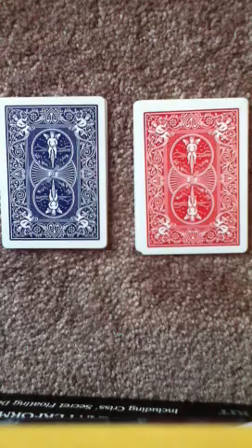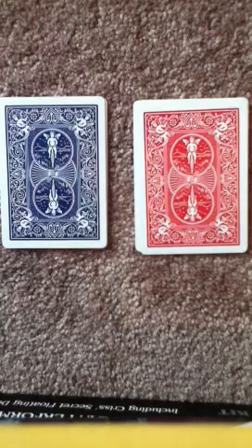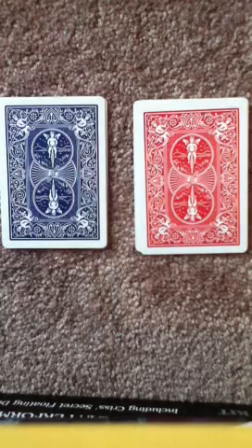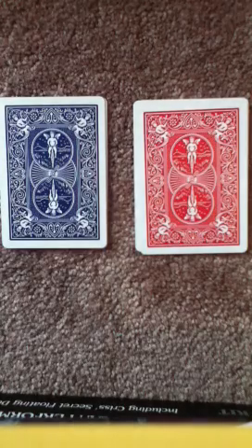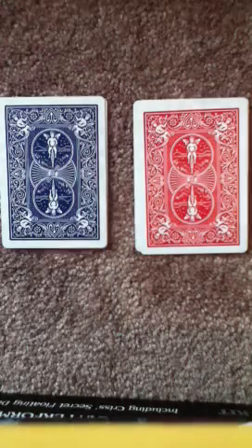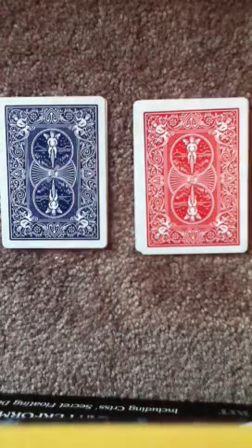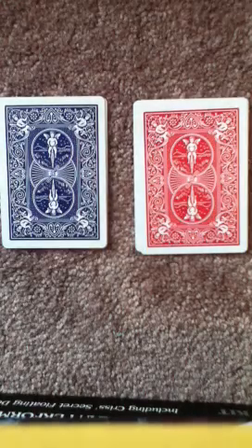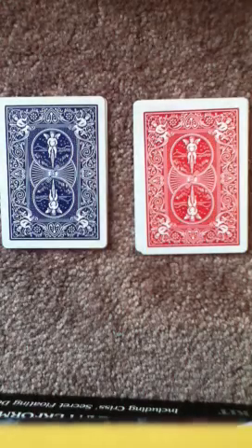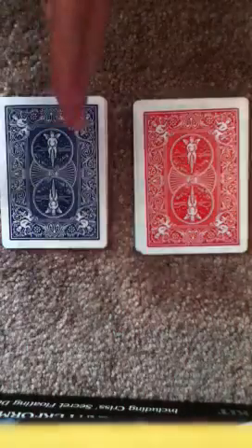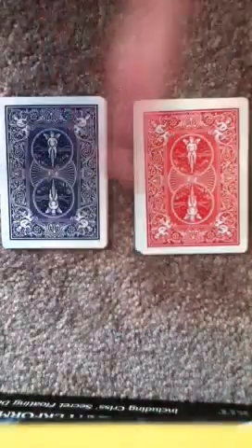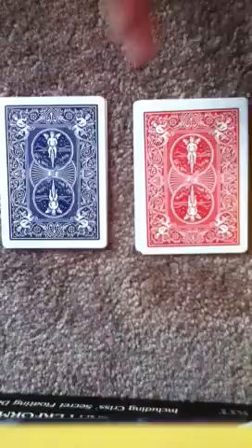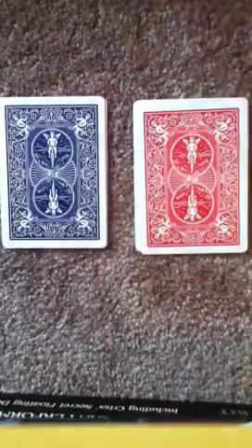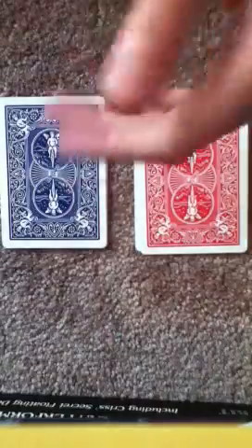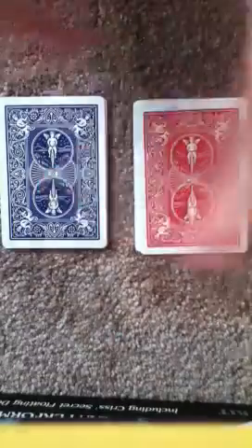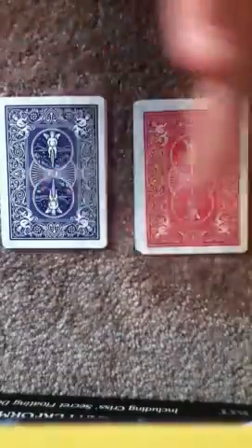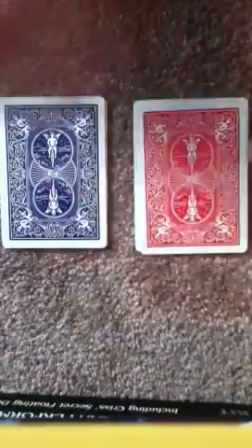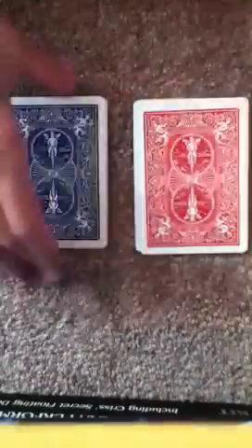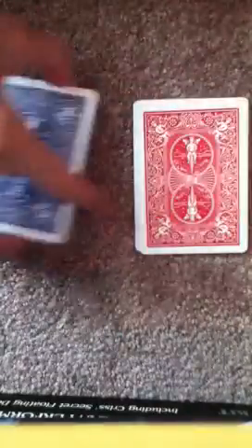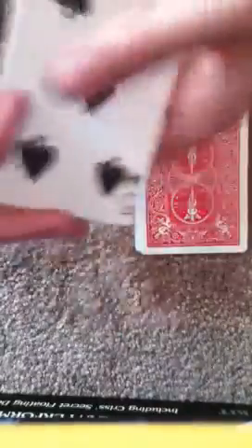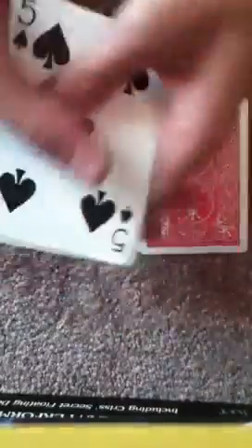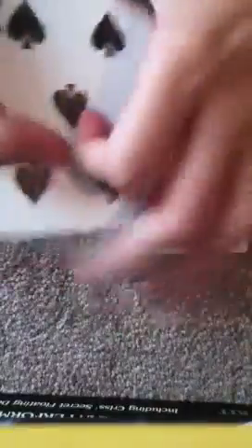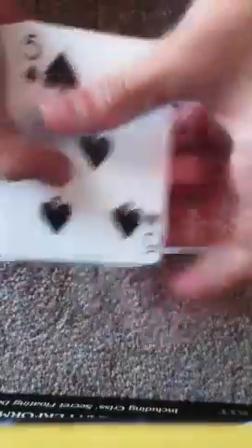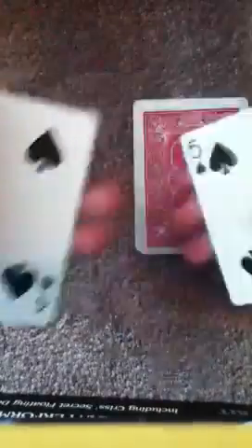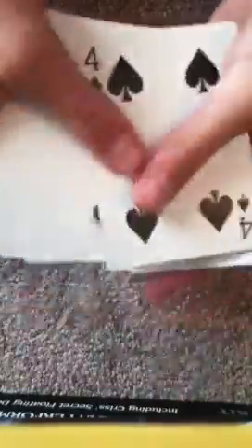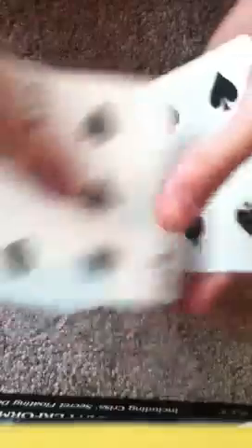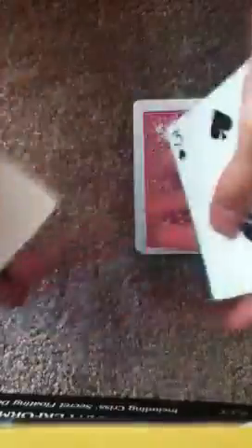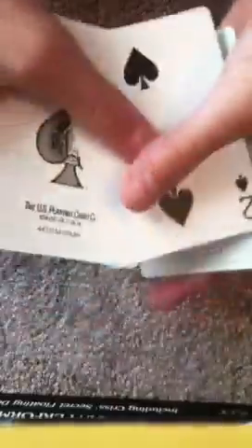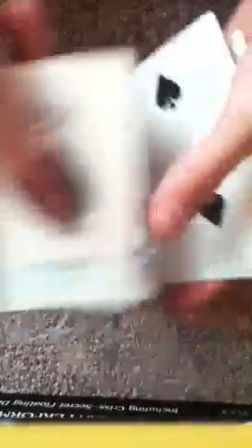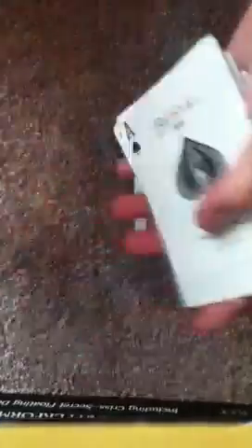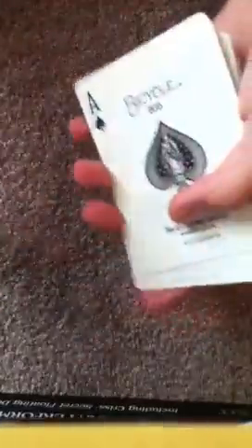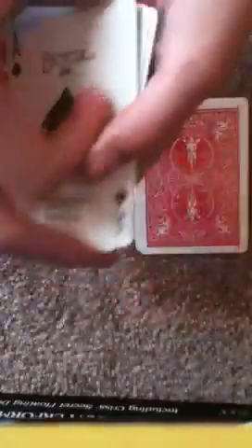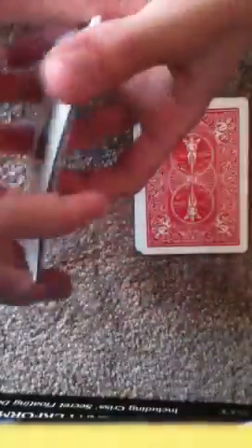Hey magic fans, for this trick I have a blue pile and a red pile and I'm going to show you the cards in each pile. There's a five of spades, four of spades, three of spades, two of spades, ace of spades — and those are in blue.